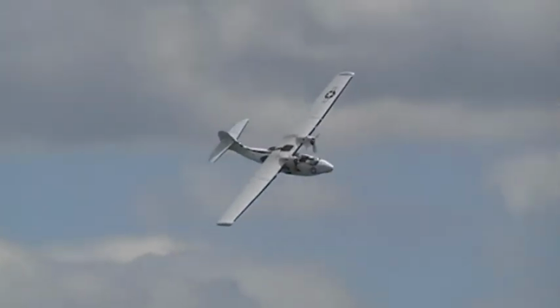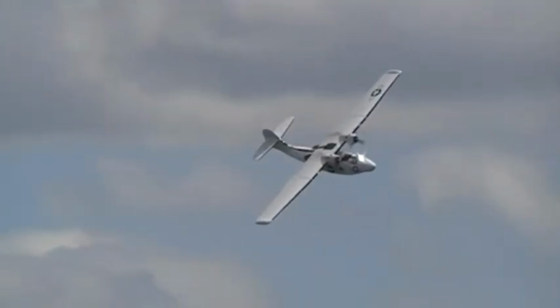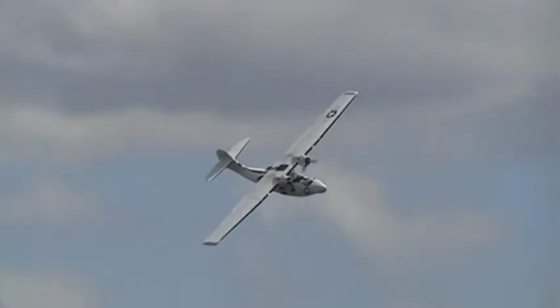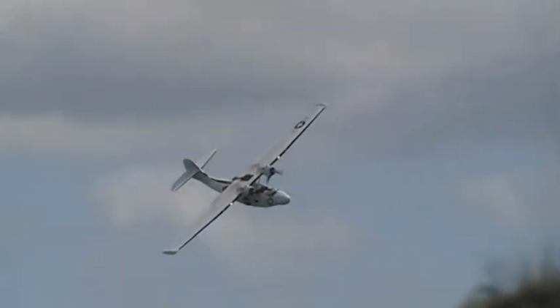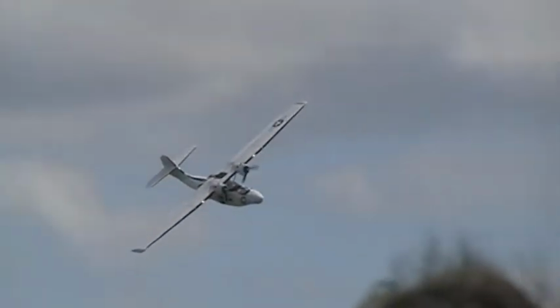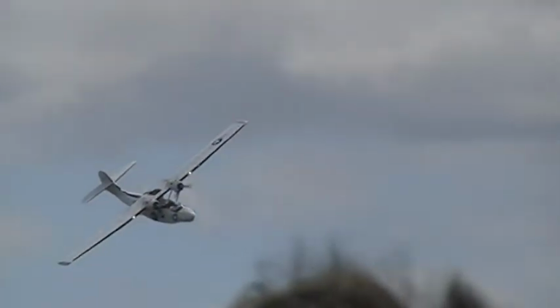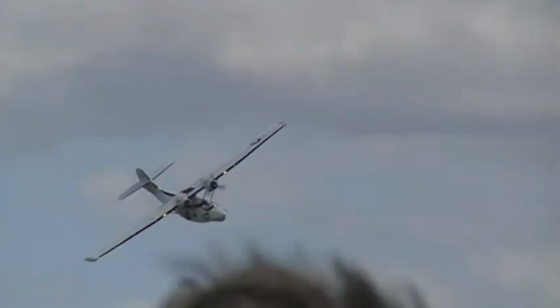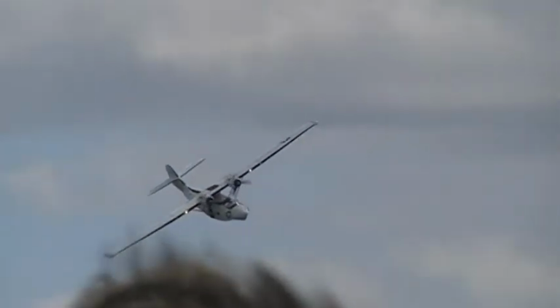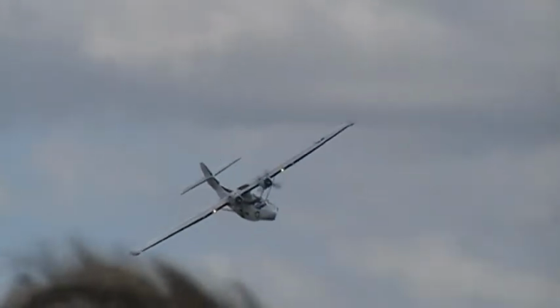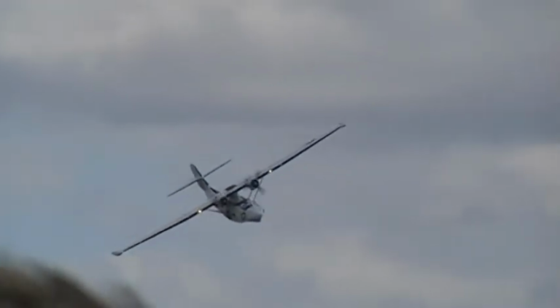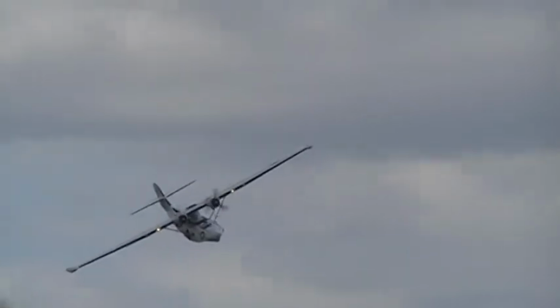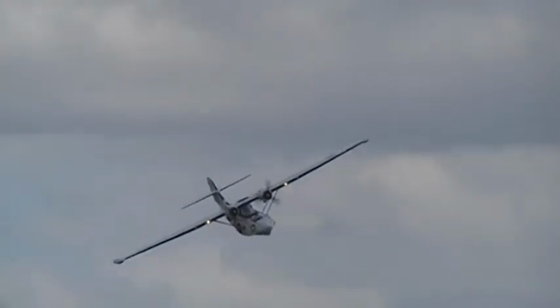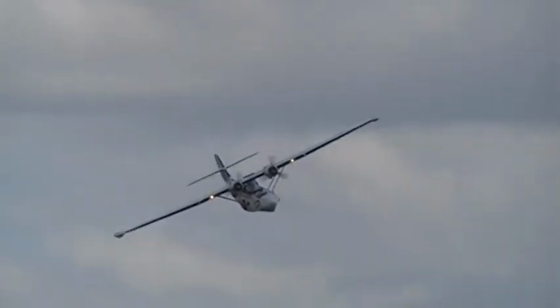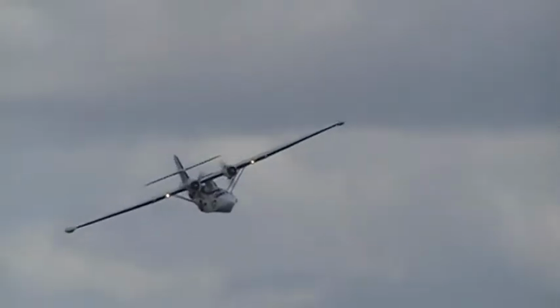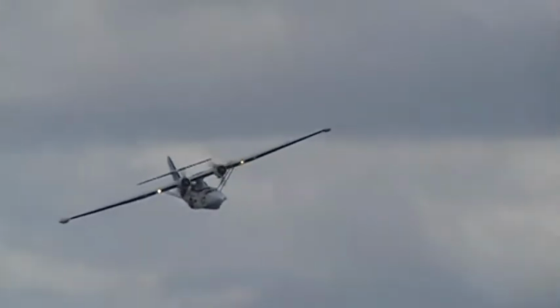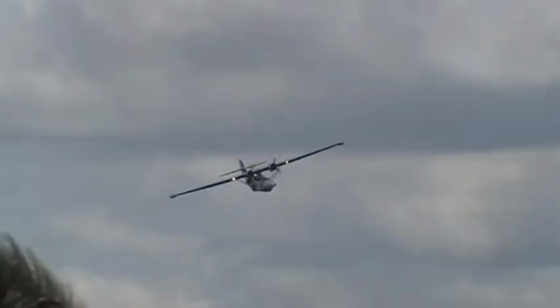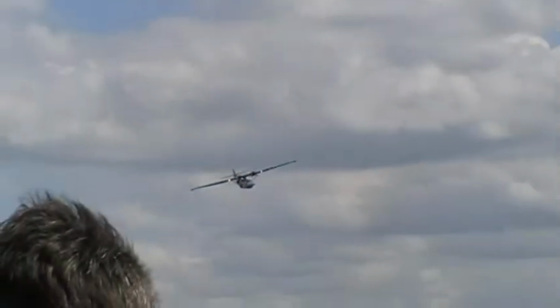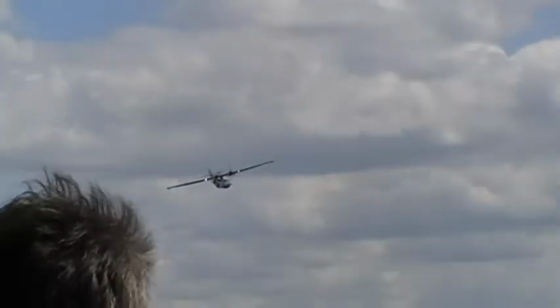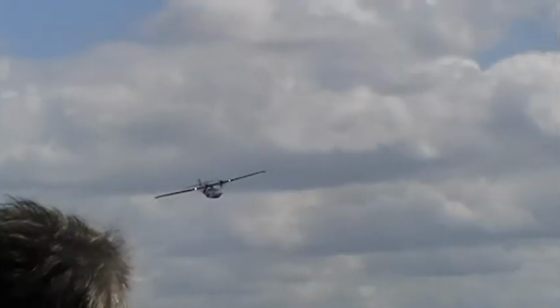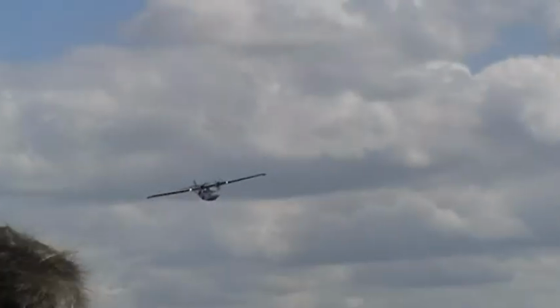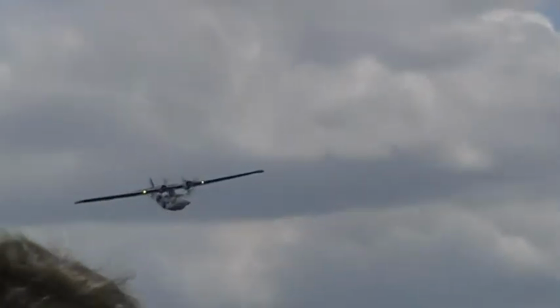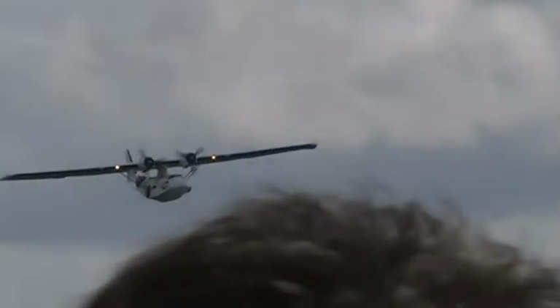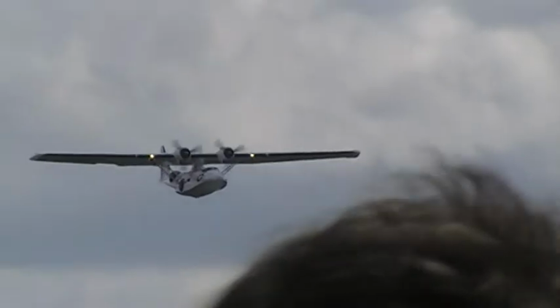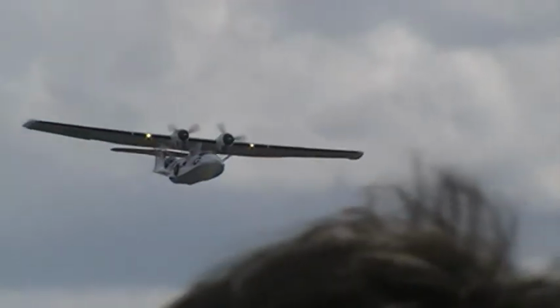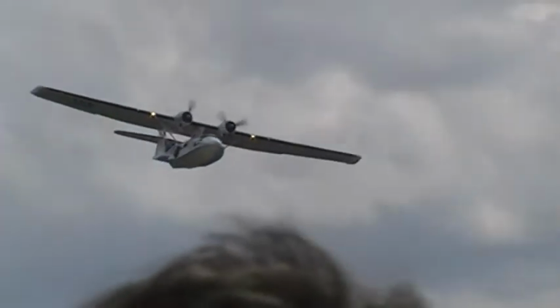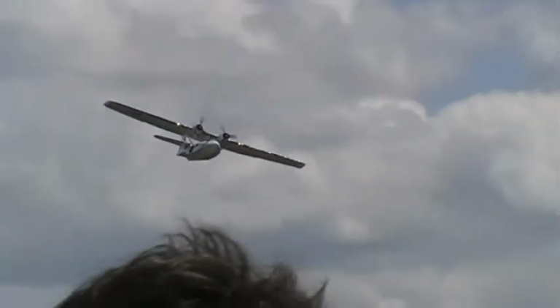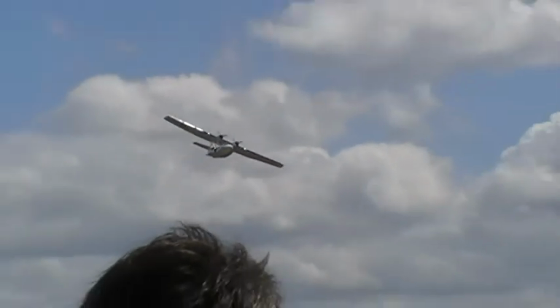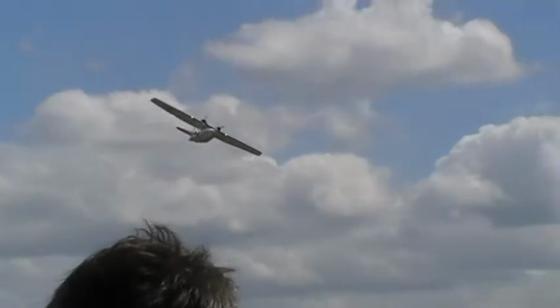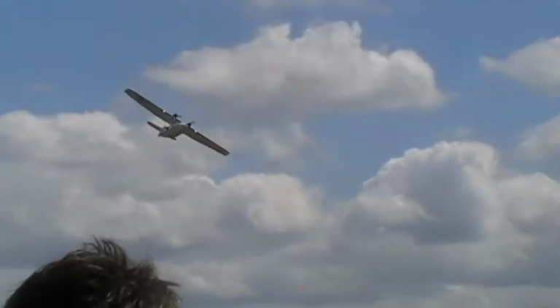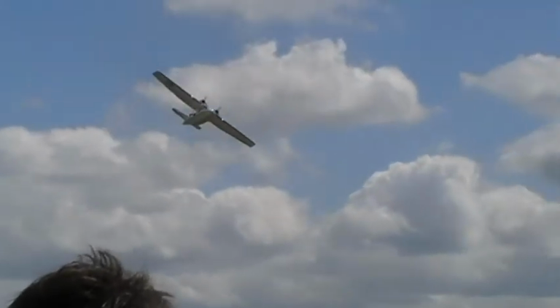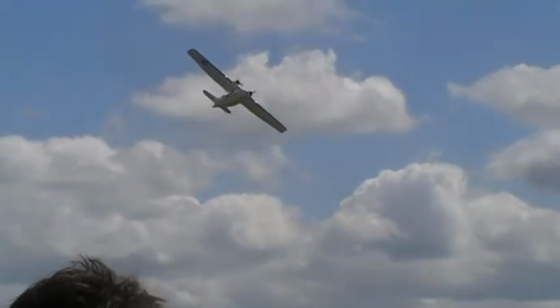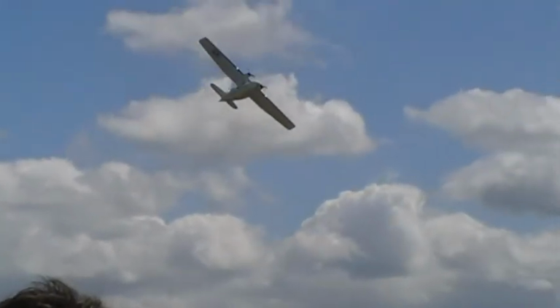So 28 cylinders firing in synchronicity, keeping this beautiful aeroplane in the air. Derek Head and Mack McKinney are flying the Catalina for us today.